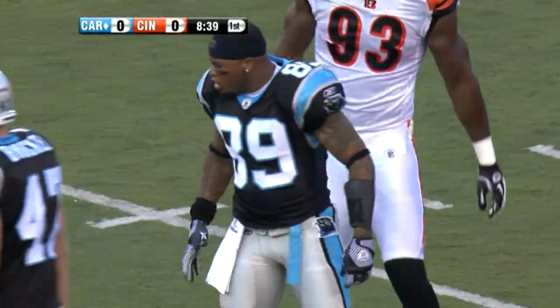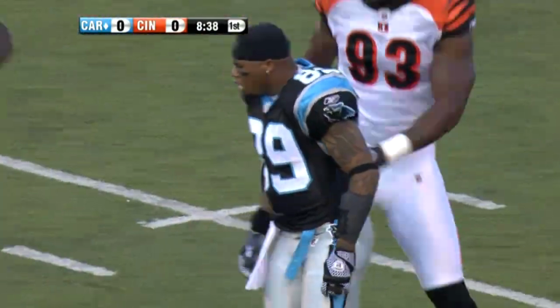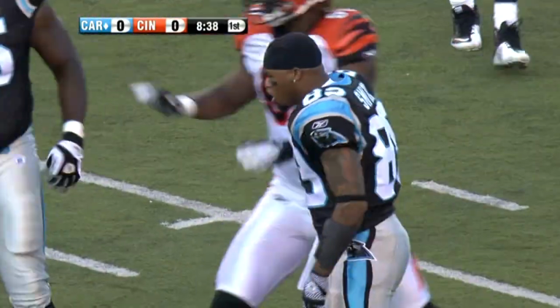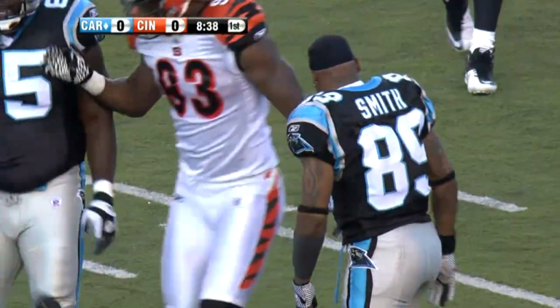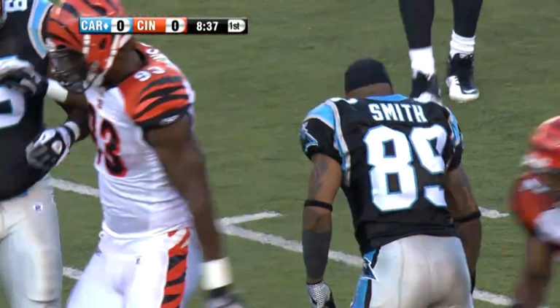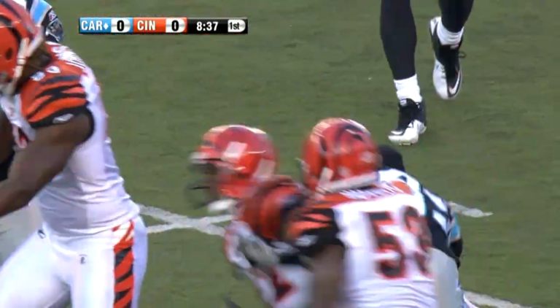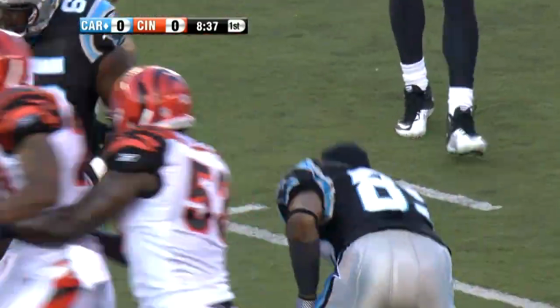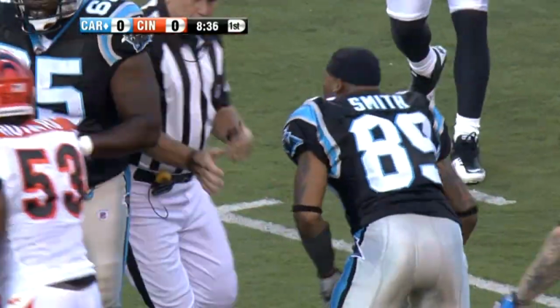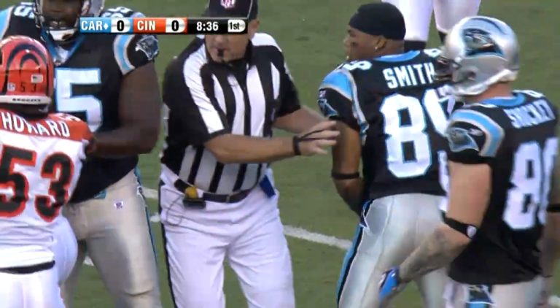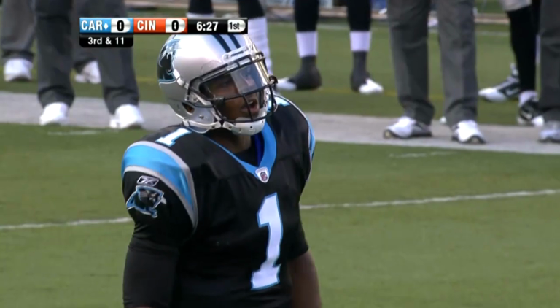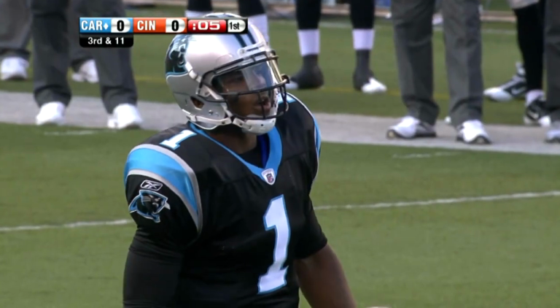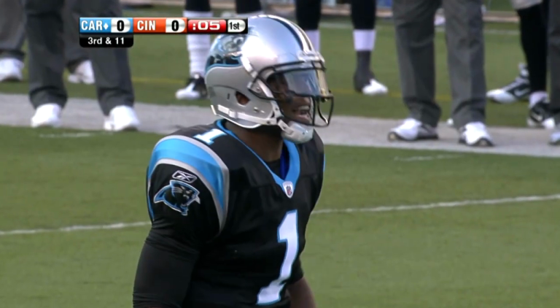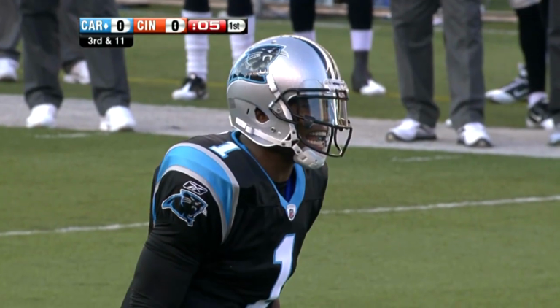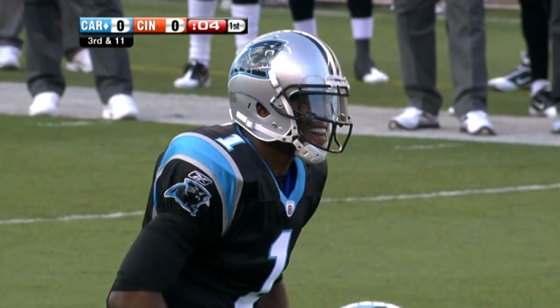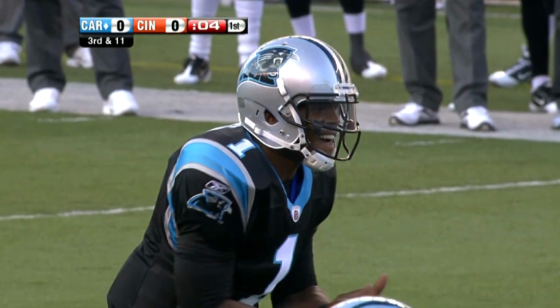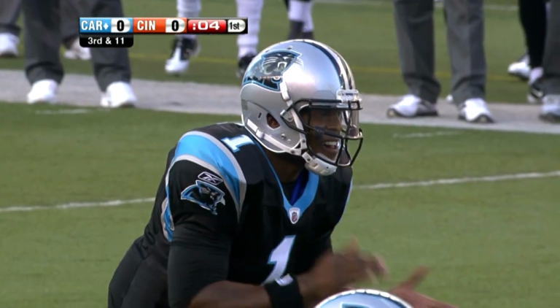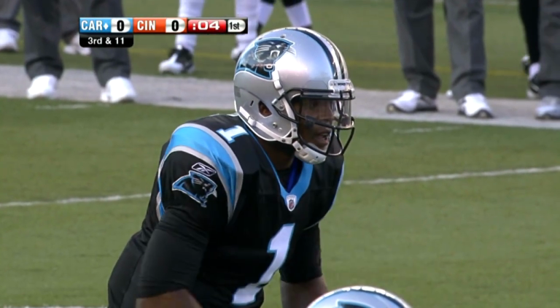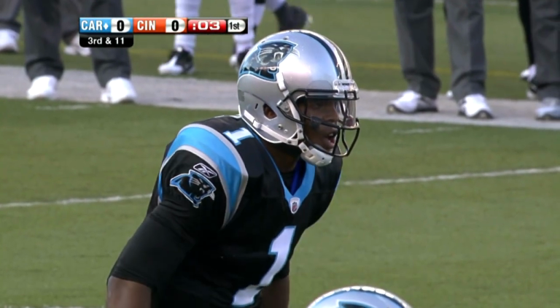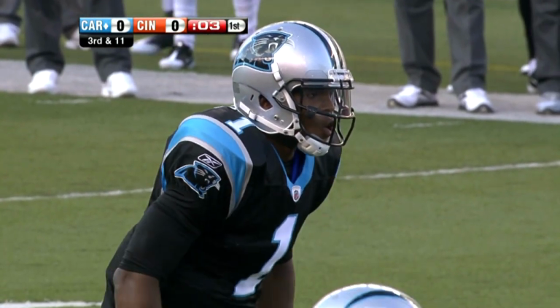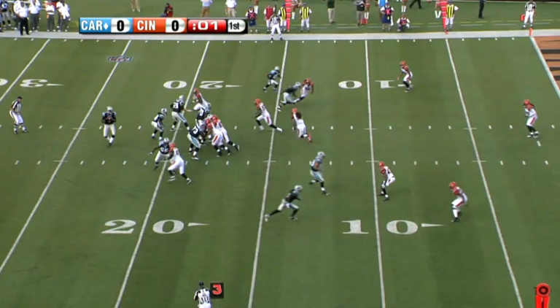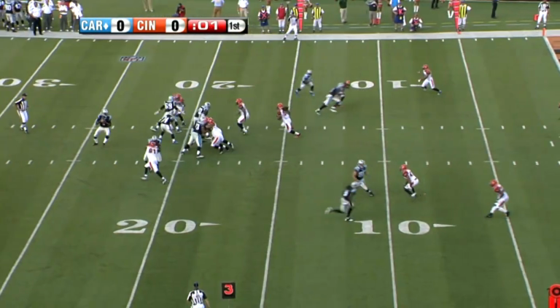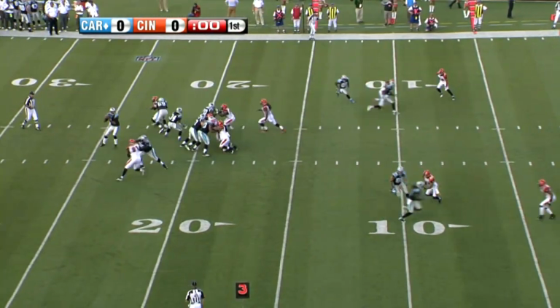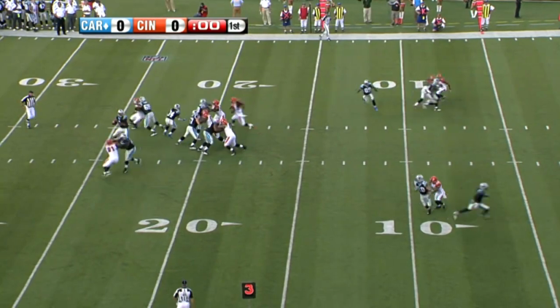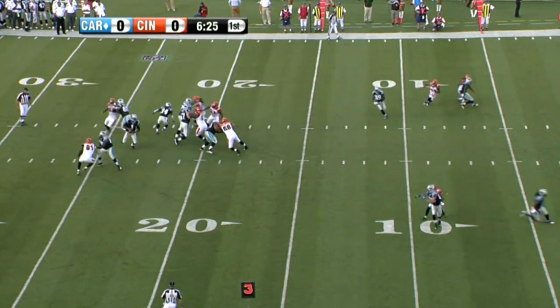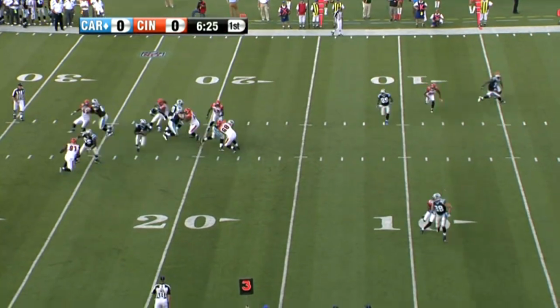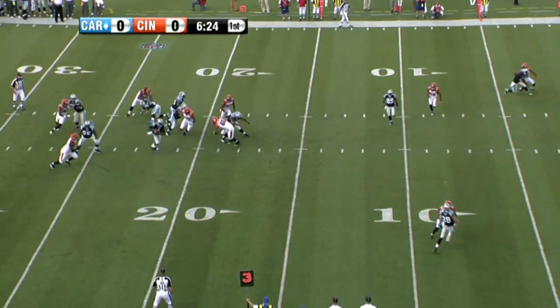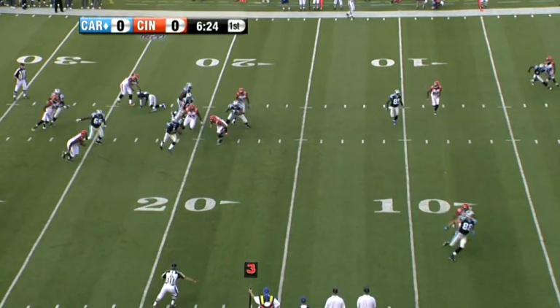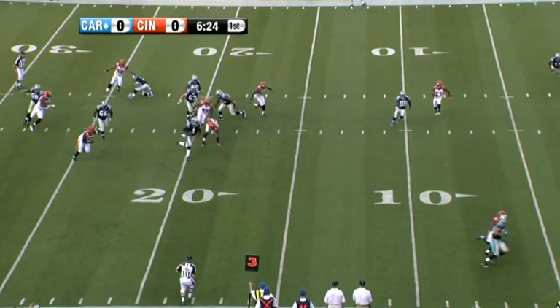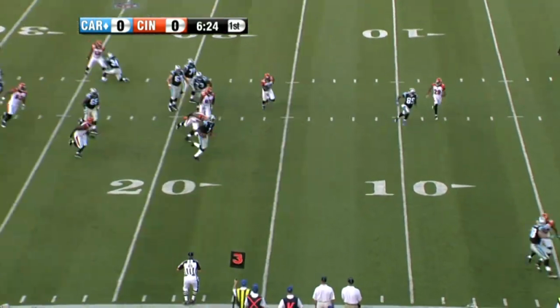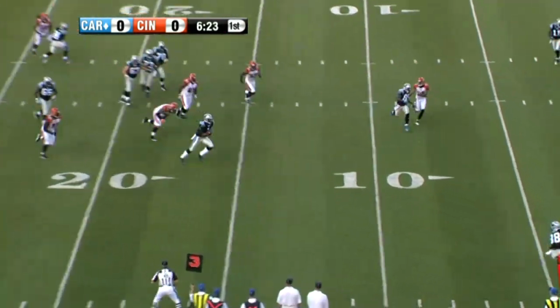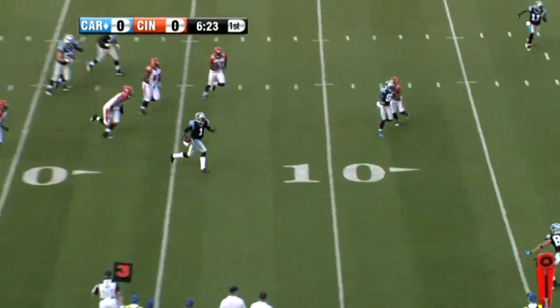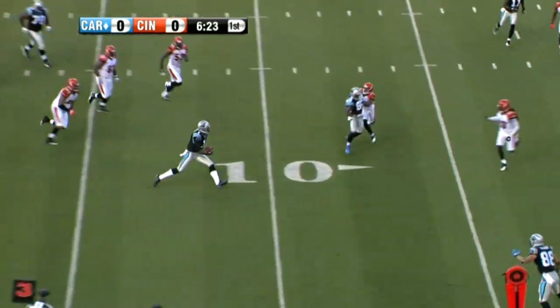Two plays later, fourth play of the drive, Cam Newton to Steve Smith, eight yards — that would be Steve Smith's first catch of the preseason. Had a little attitude to go with it. You're always going to get that with him. Four plays later, Cam Newton doesn't see anything and takes off, 16 yards.